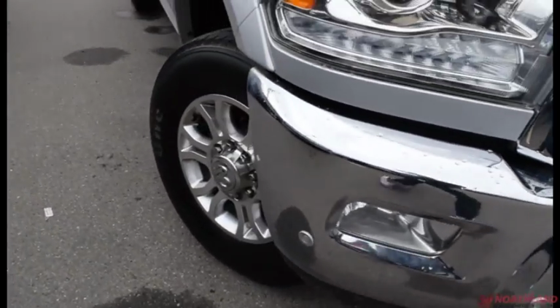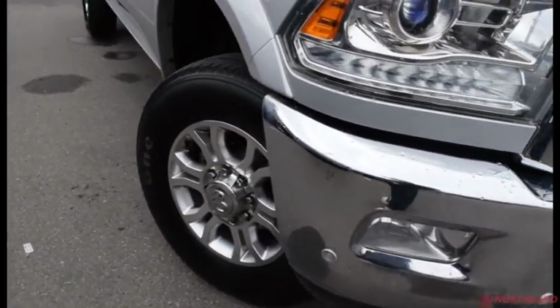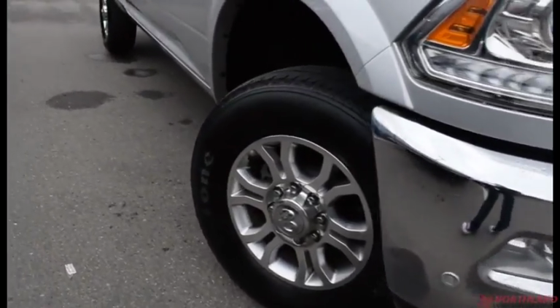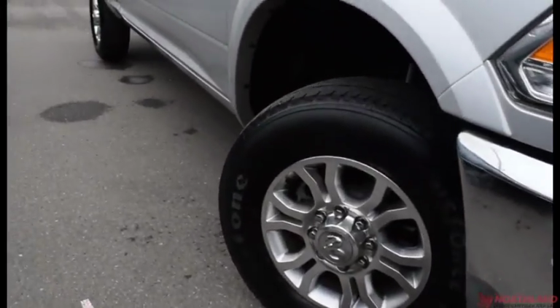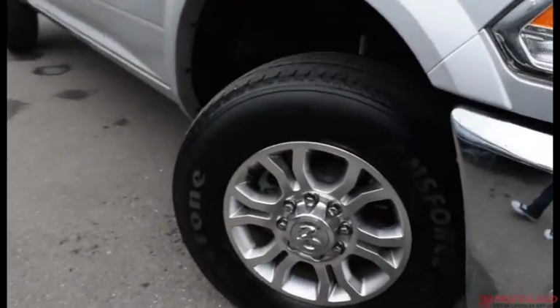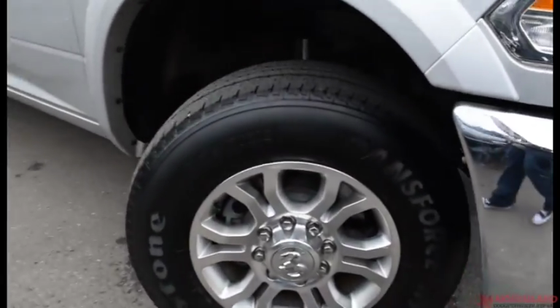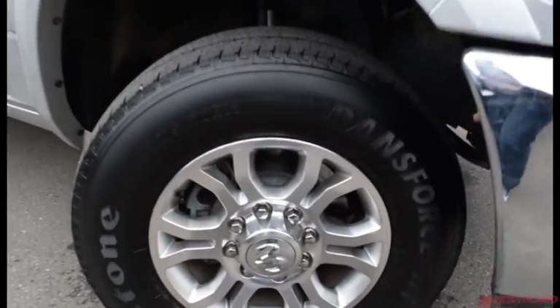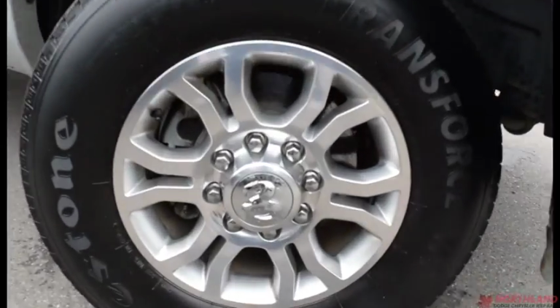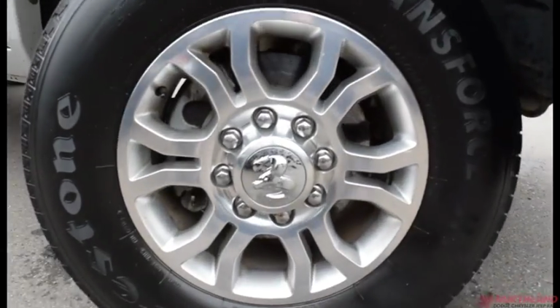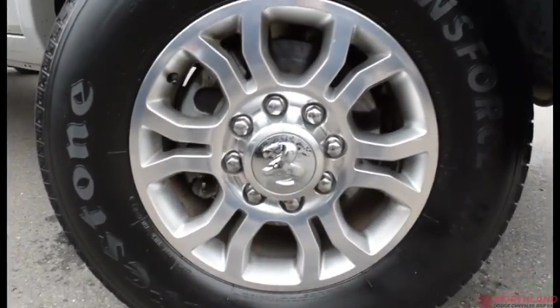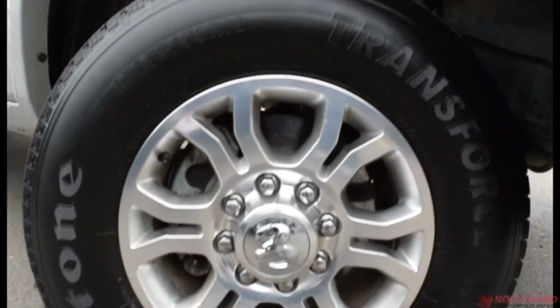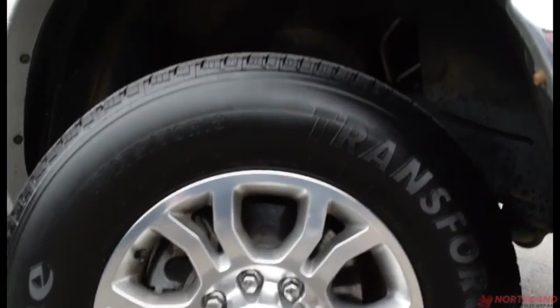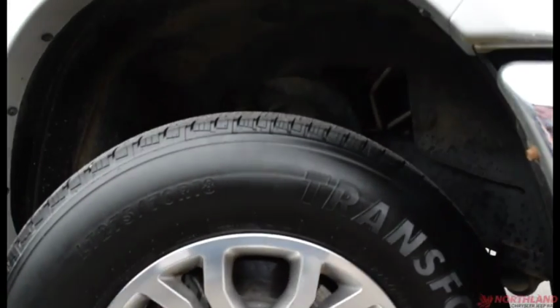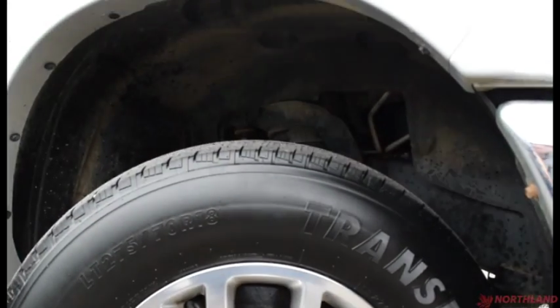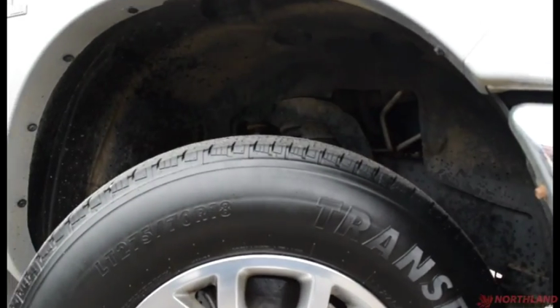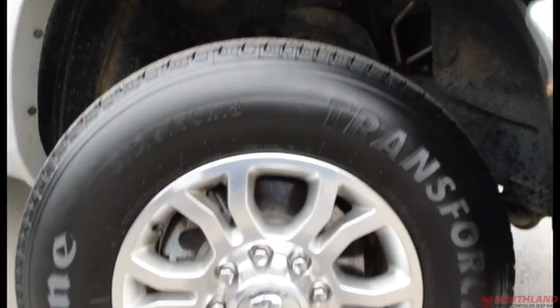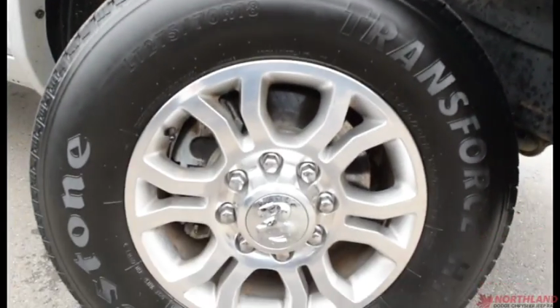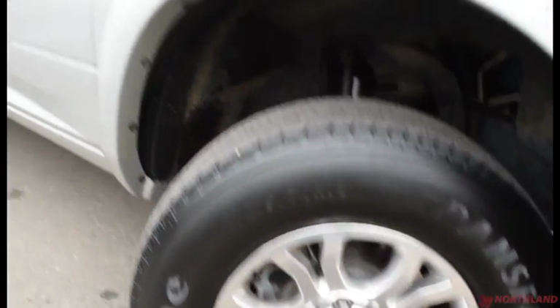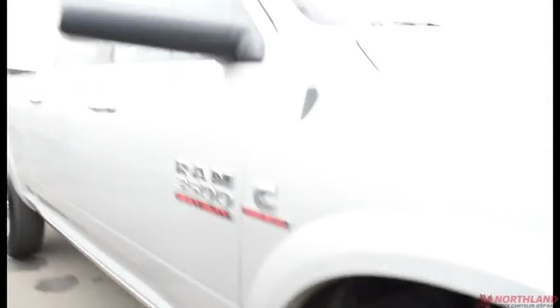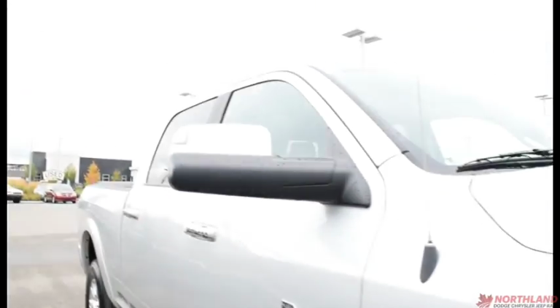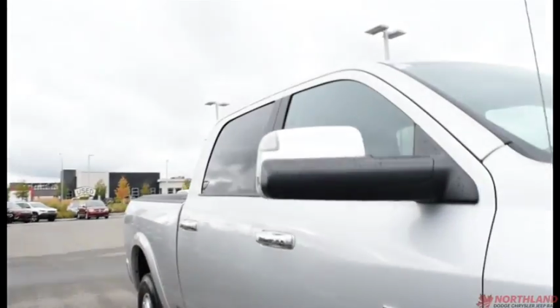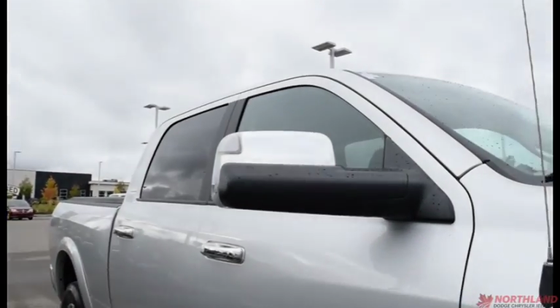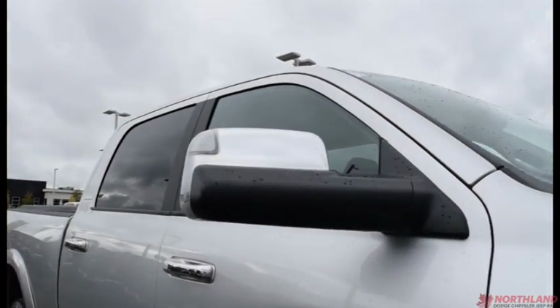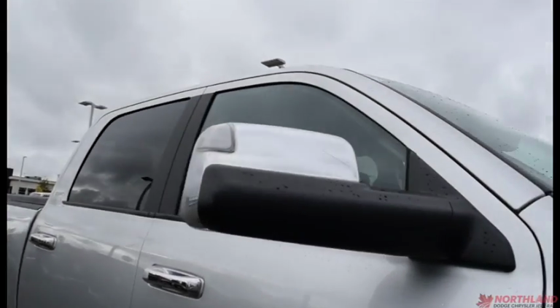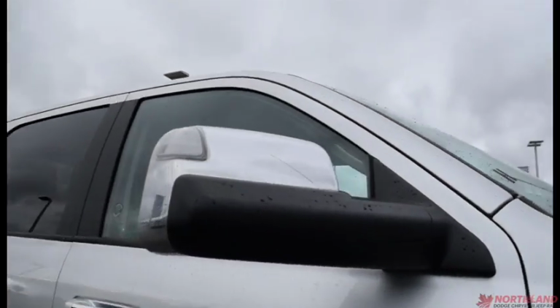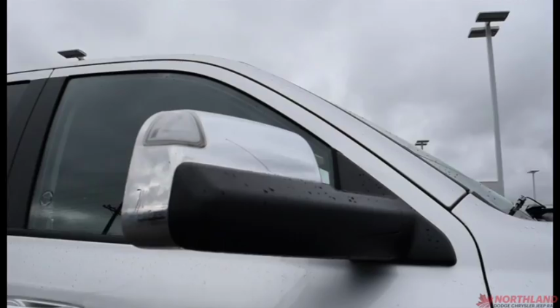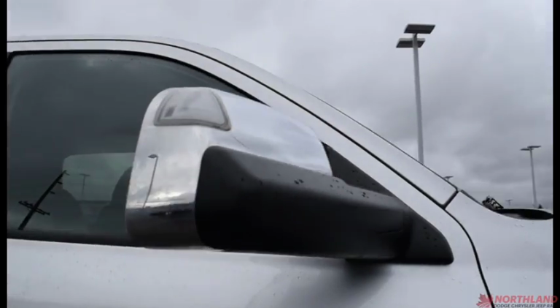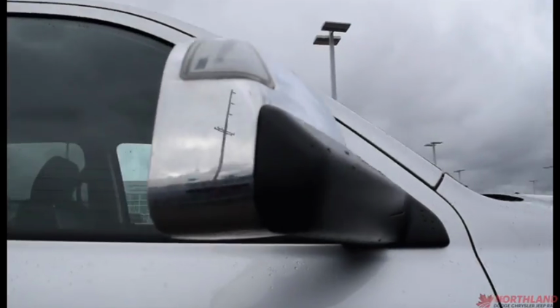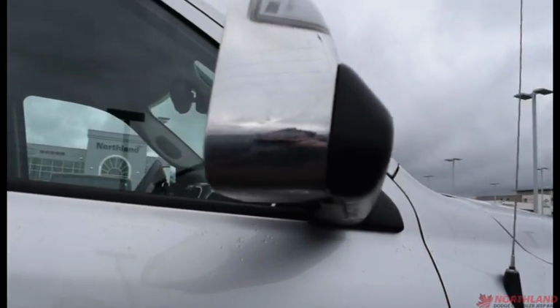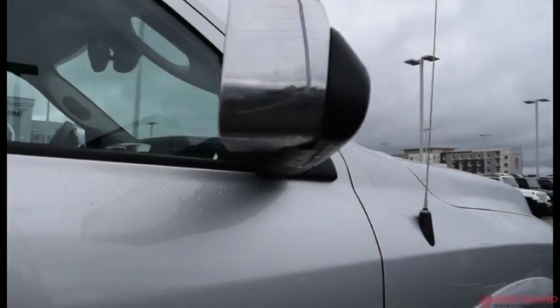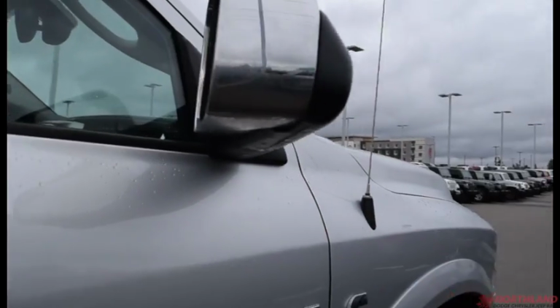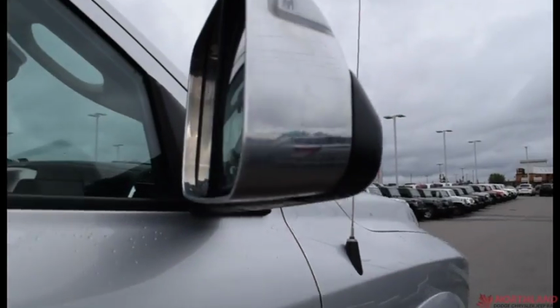Coming around the side here we do have 18 inch rims with Firestone brand tires. They look great with lots of tread left on them. You also have your heated exterior mirrors in chrome with the turning signals.